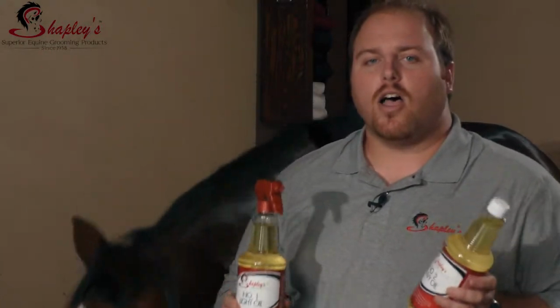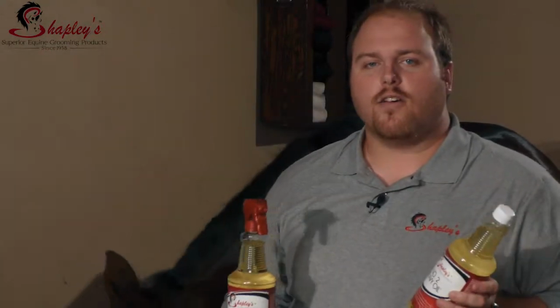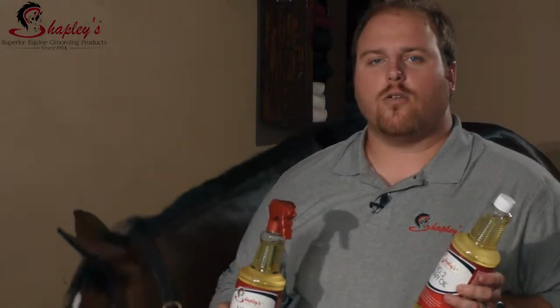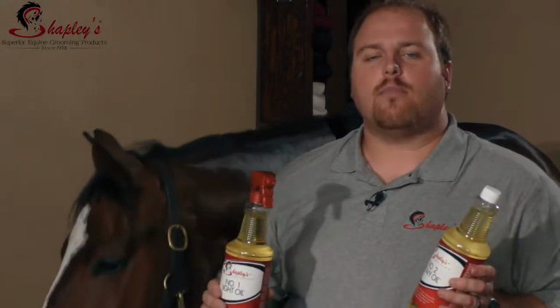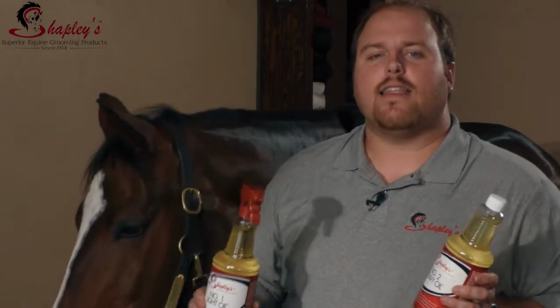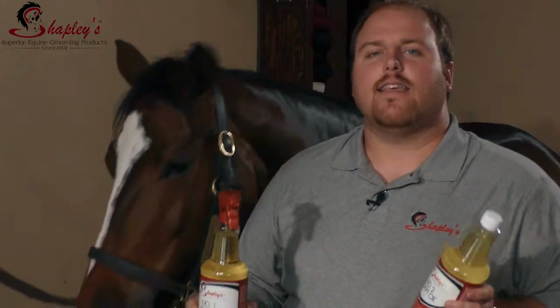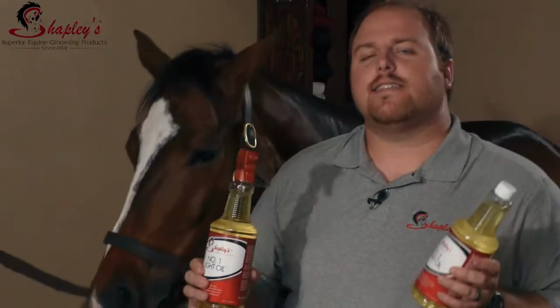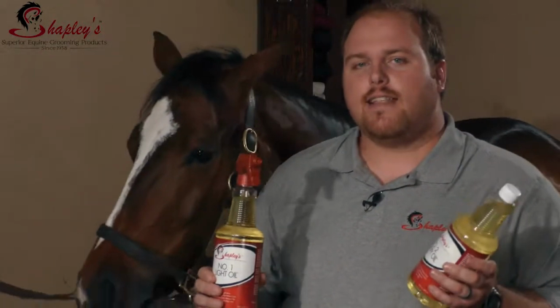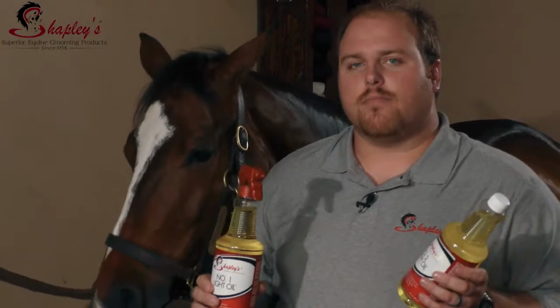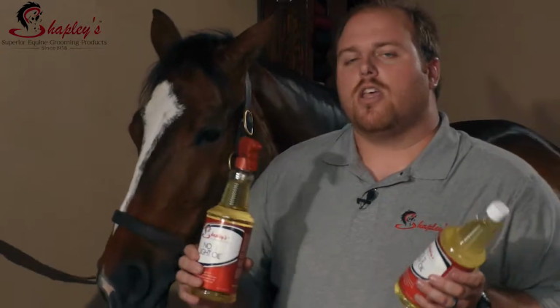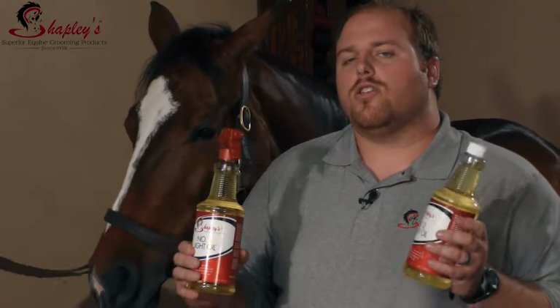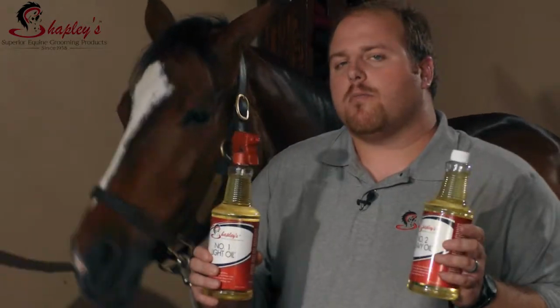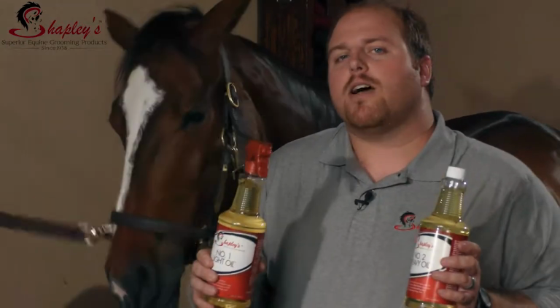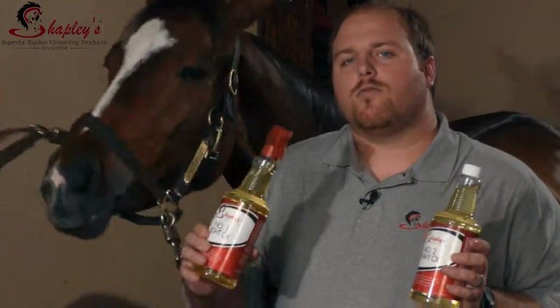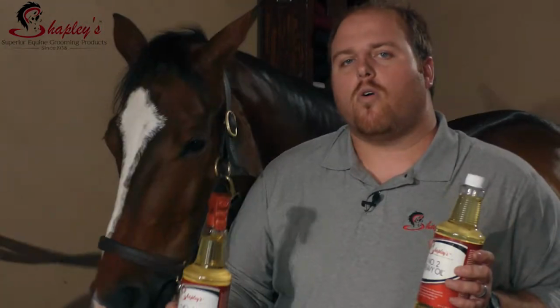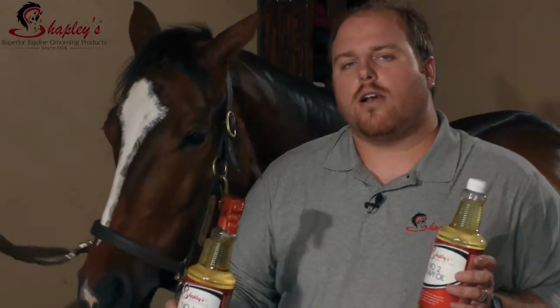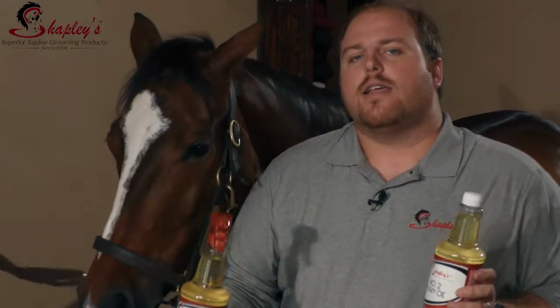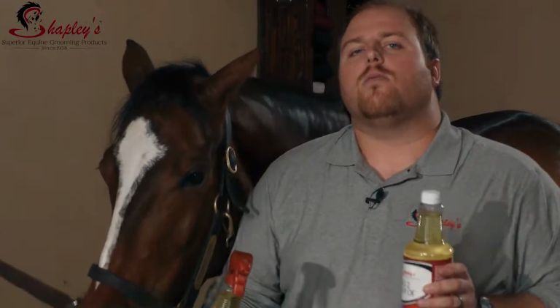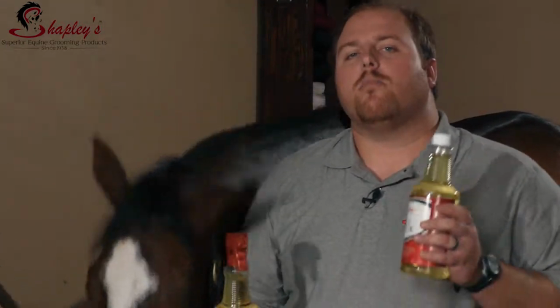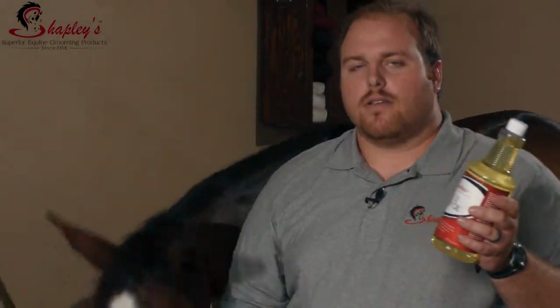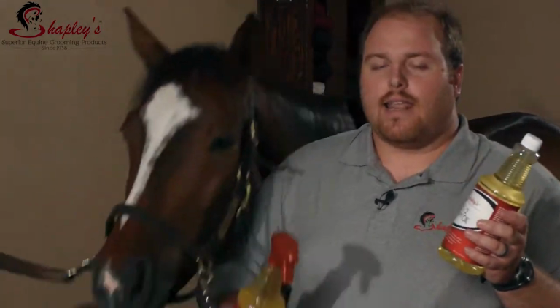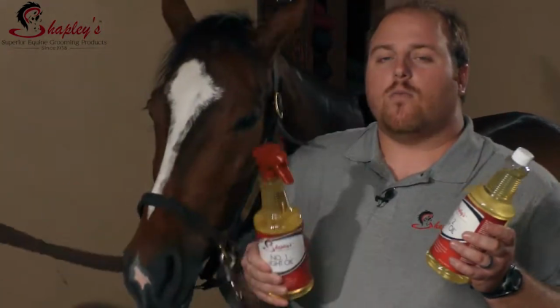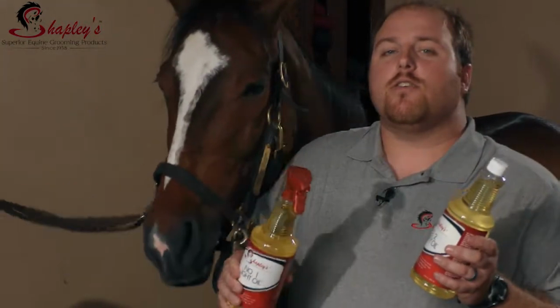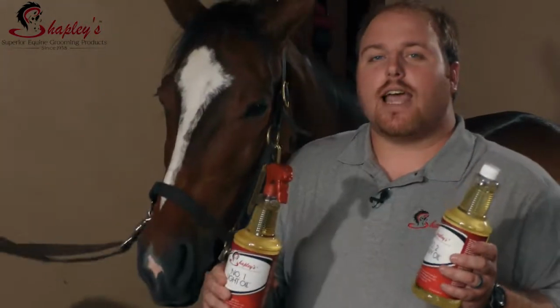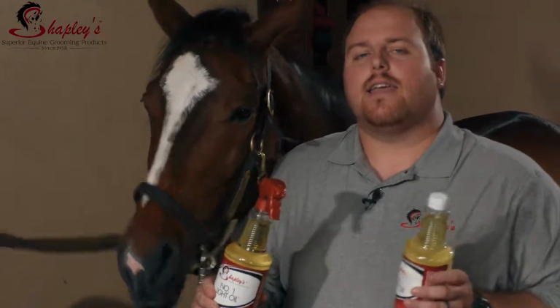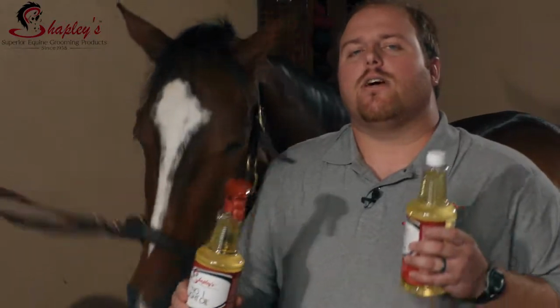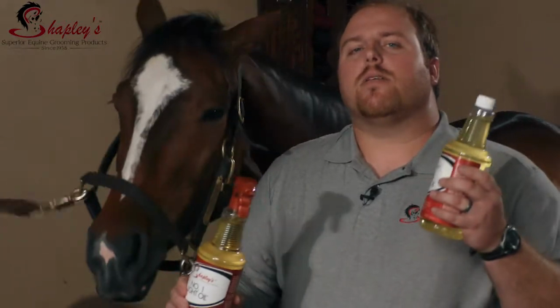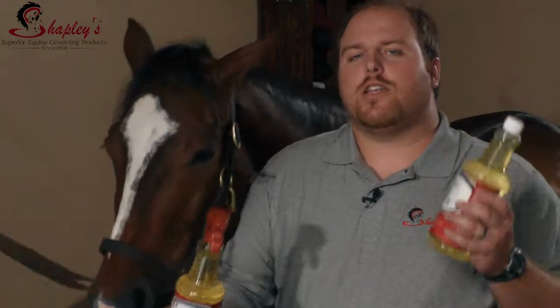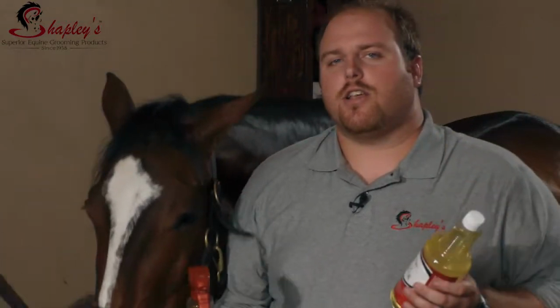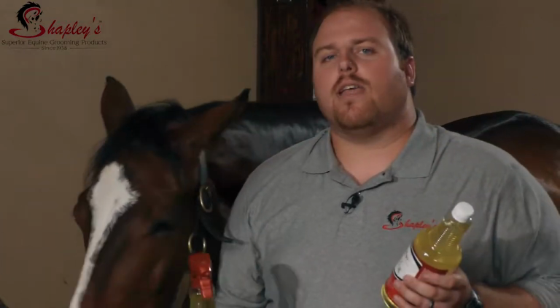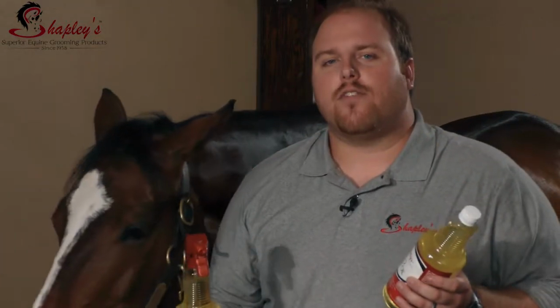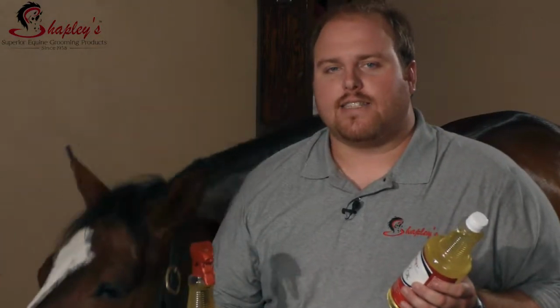Another way to apply this is to heat them. You can drop them in a bucket of warm water to help, and then once you apply it, it will help condition the coat even faster.